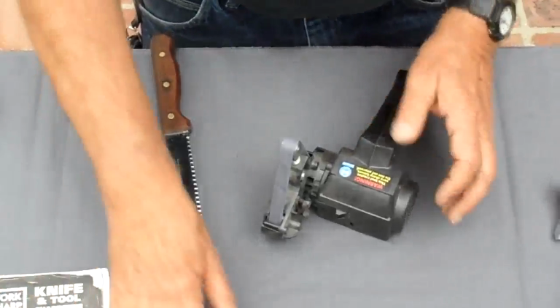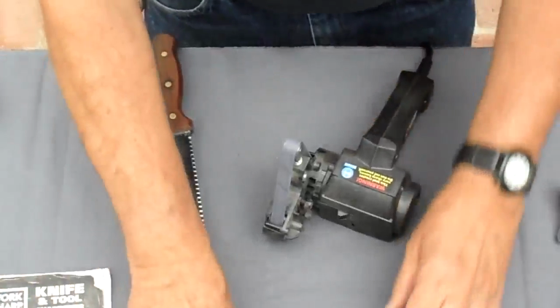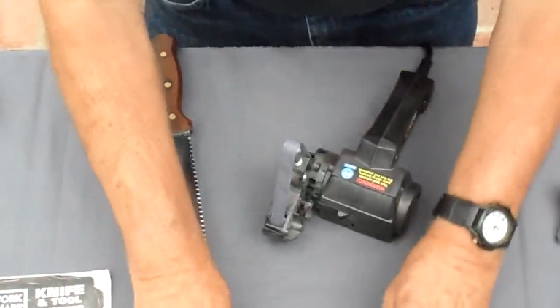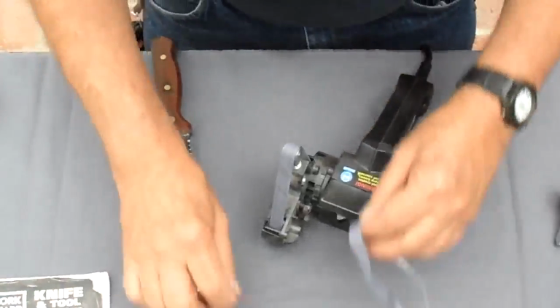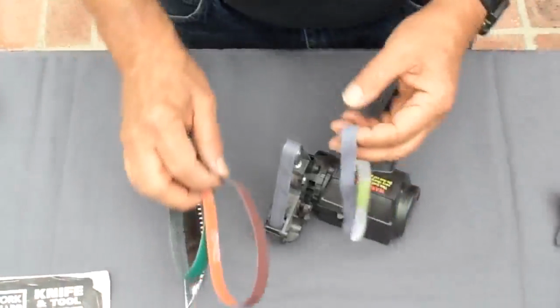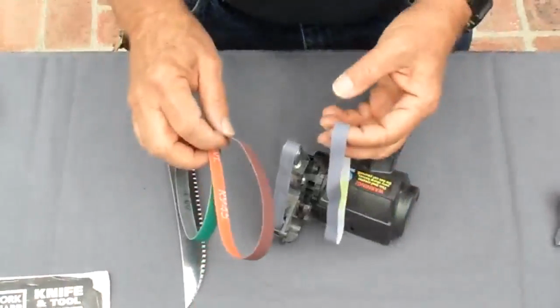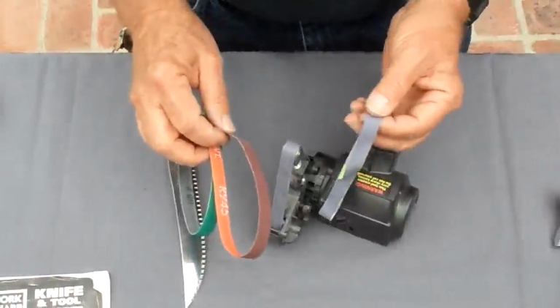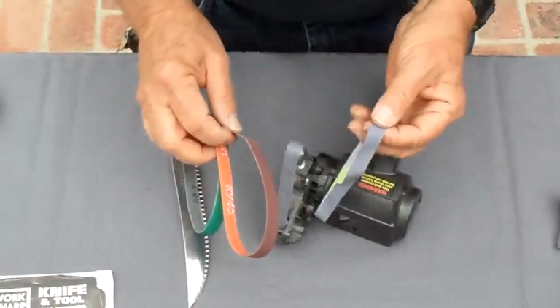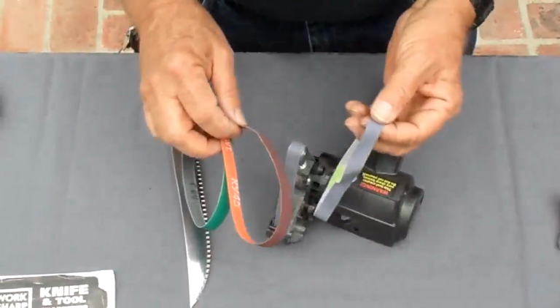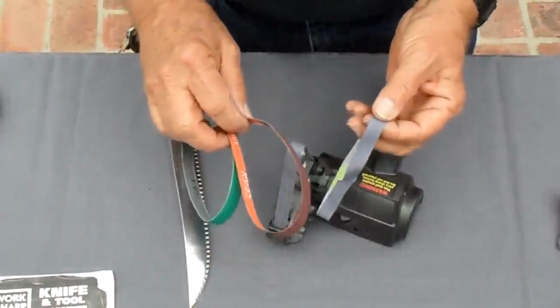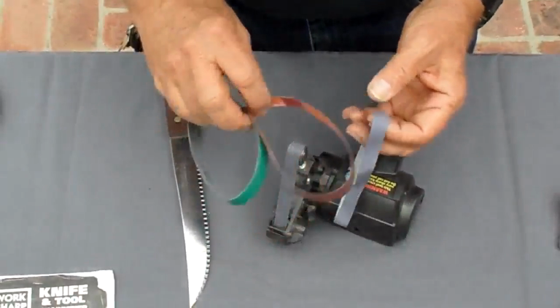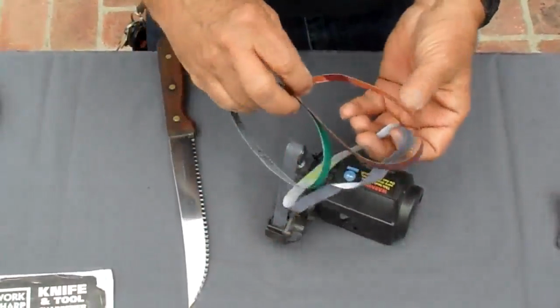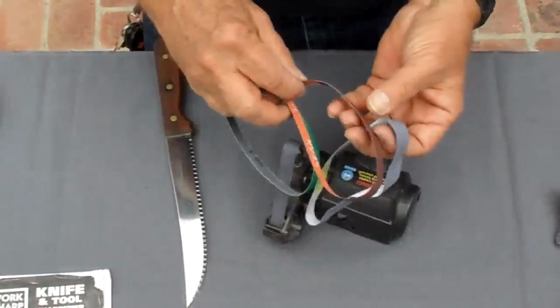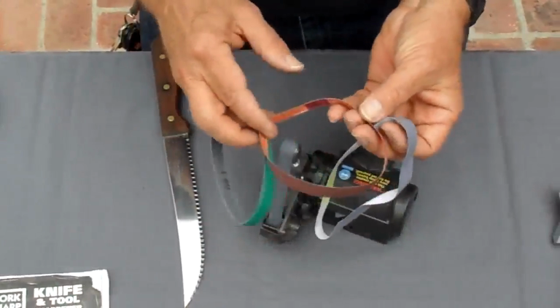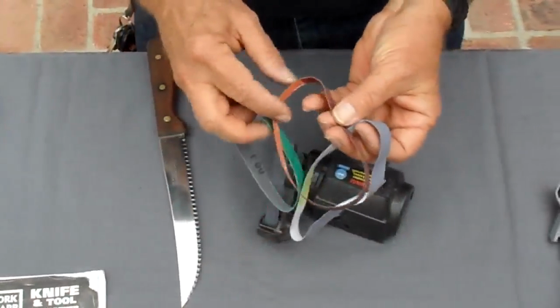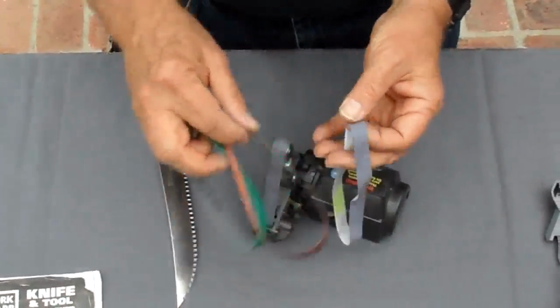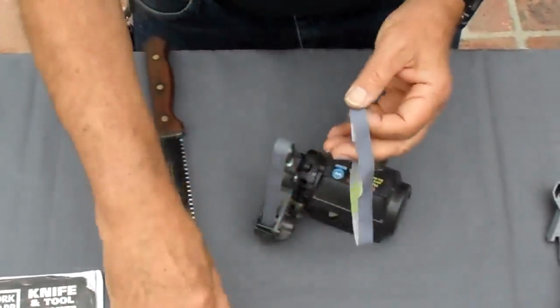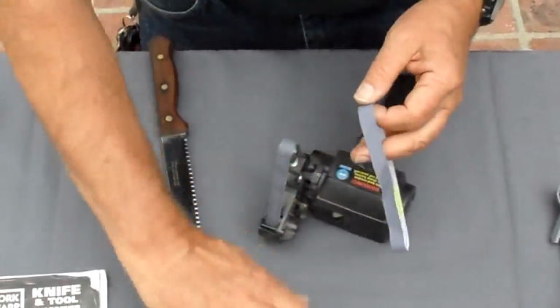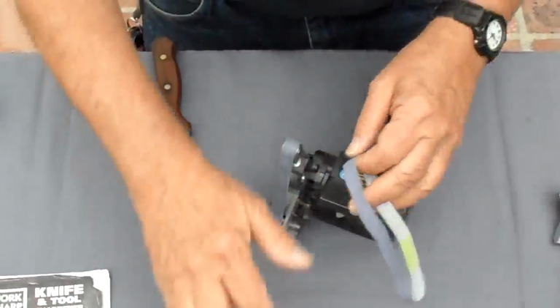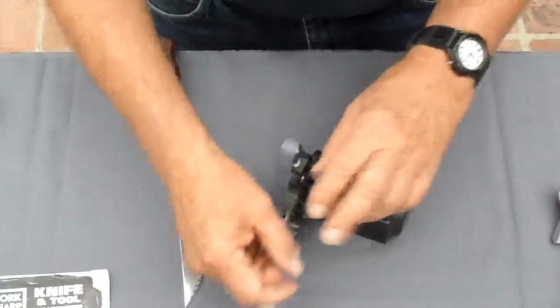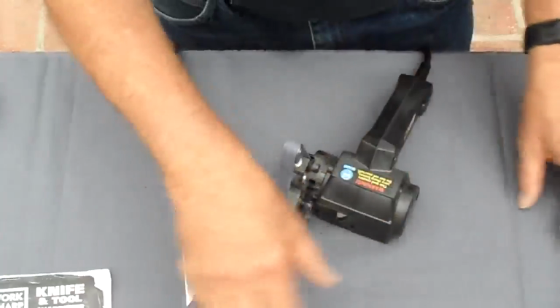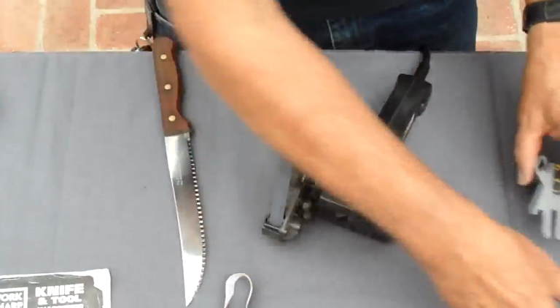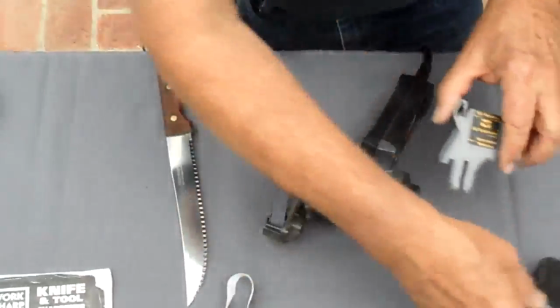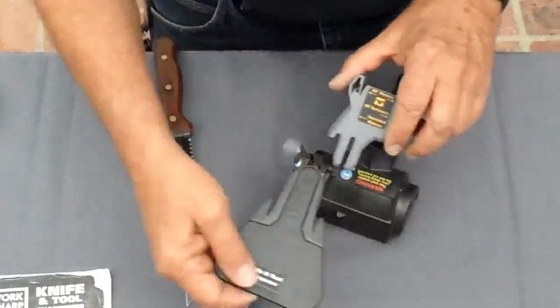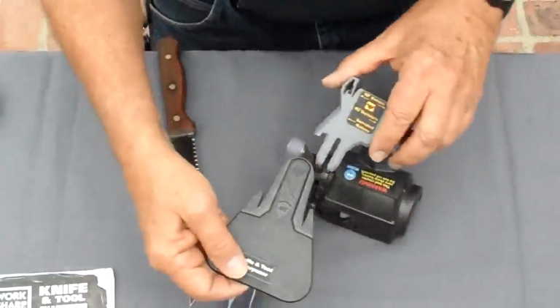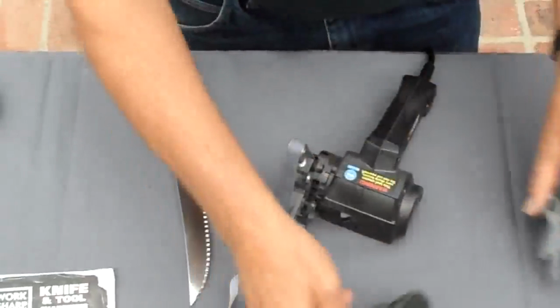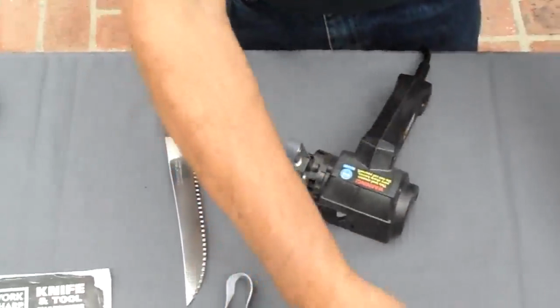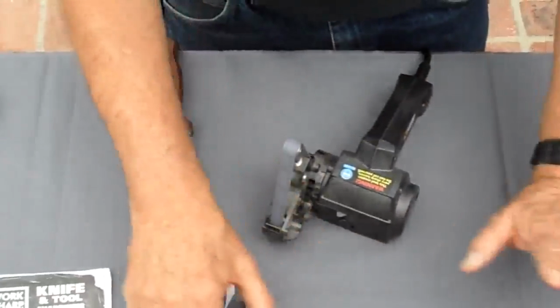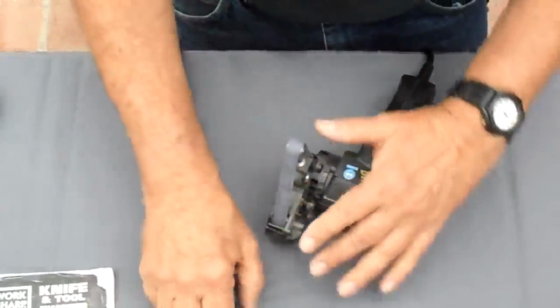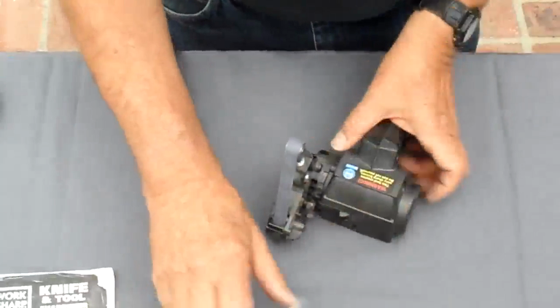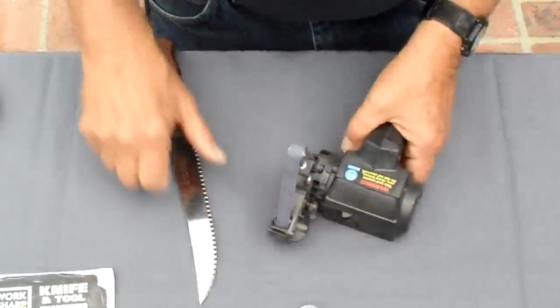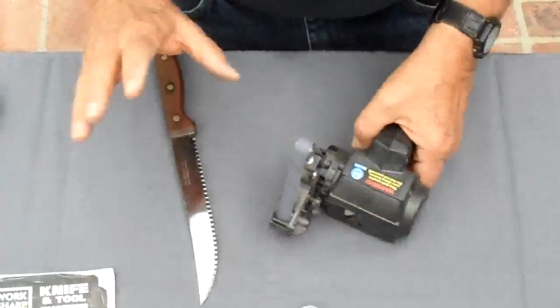In this we're only going to use the 6,000 grit belt — we're not going to use the 220 or the 80. We're not even going to use any angle guides. None of that.